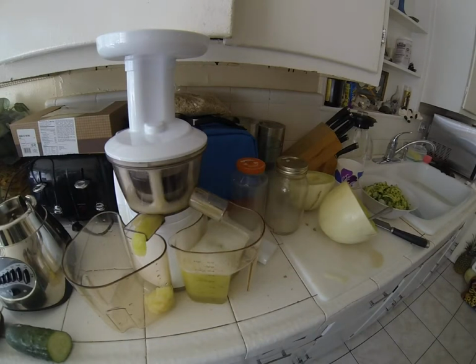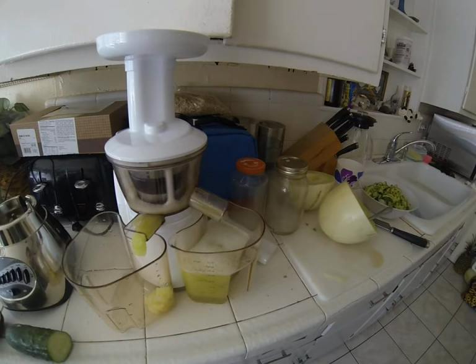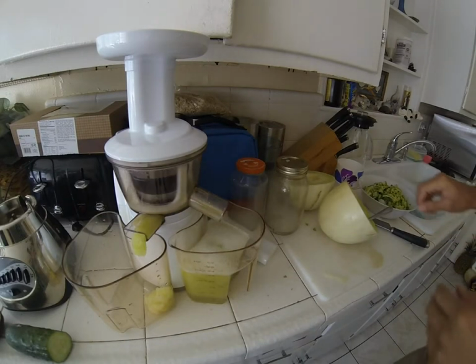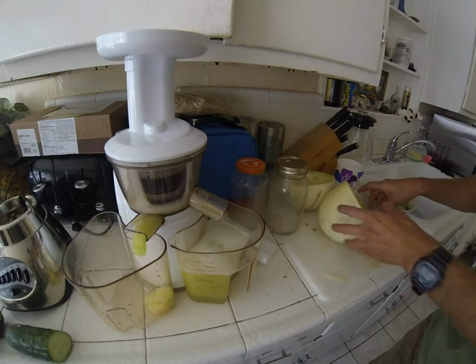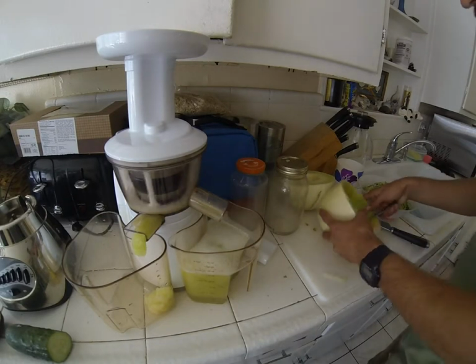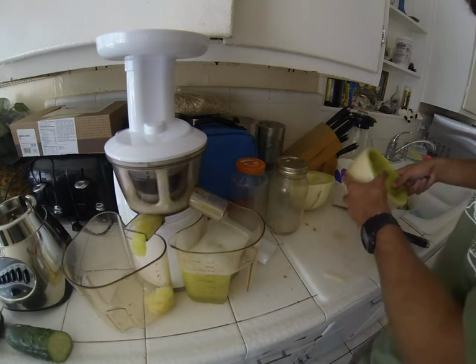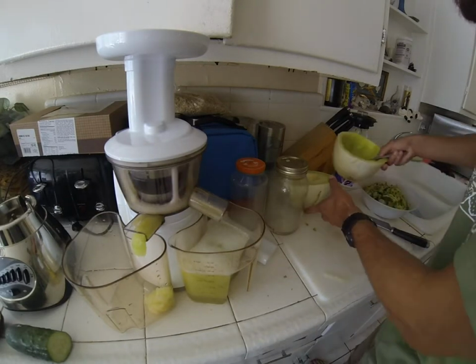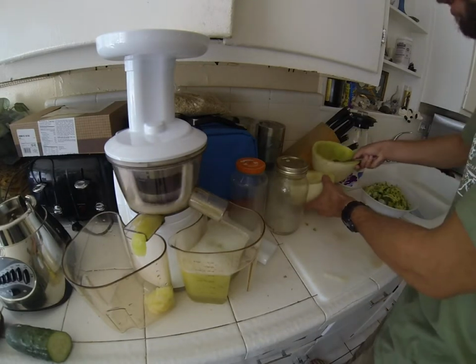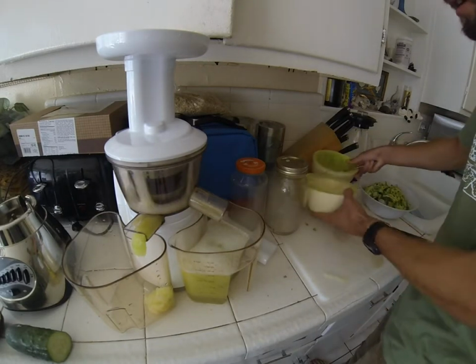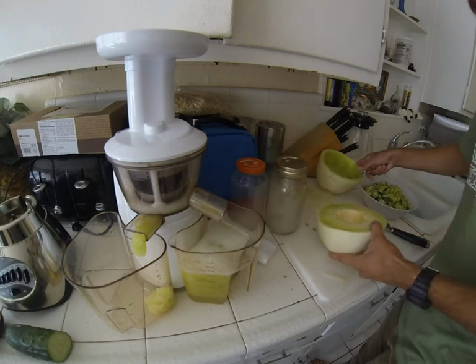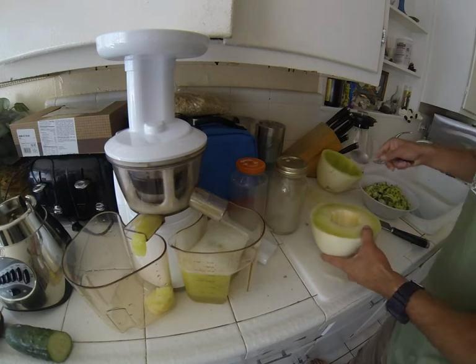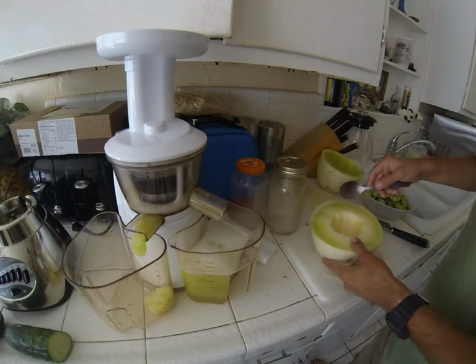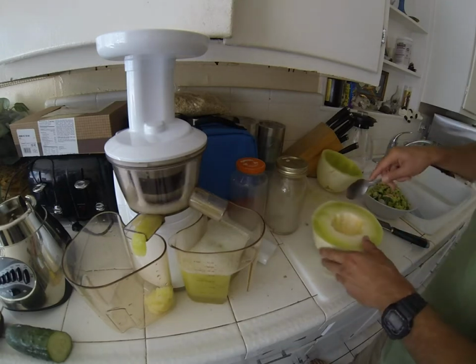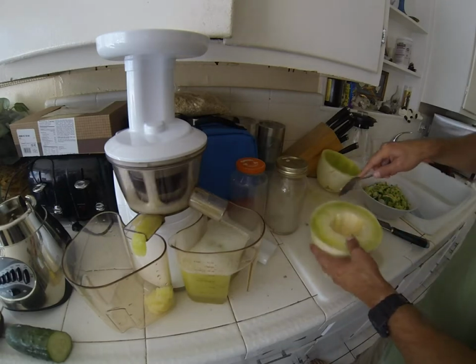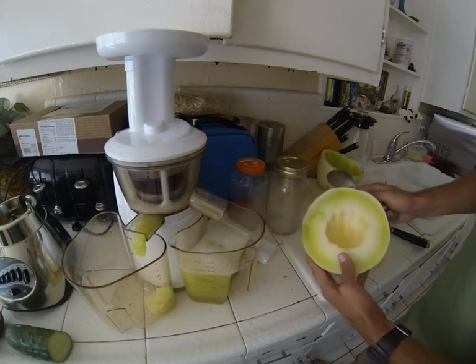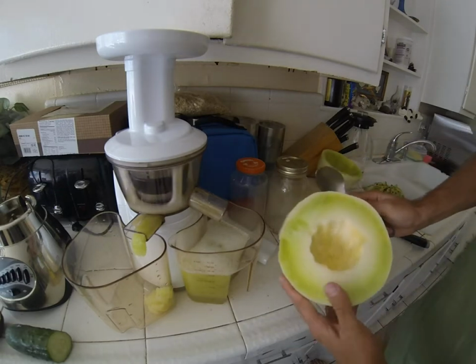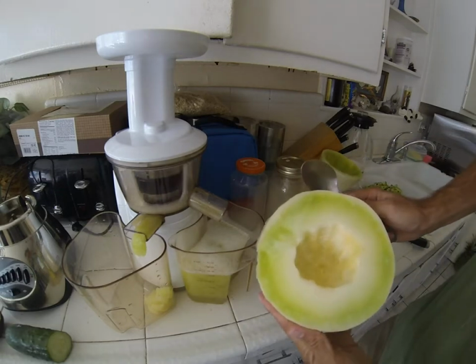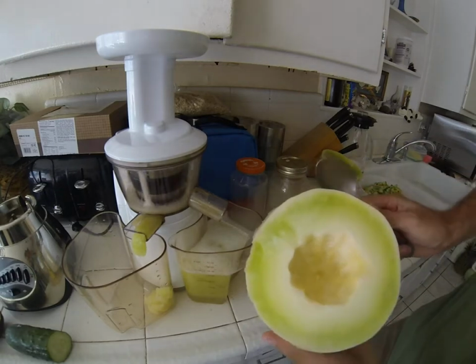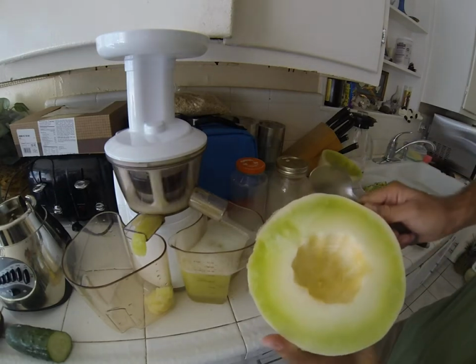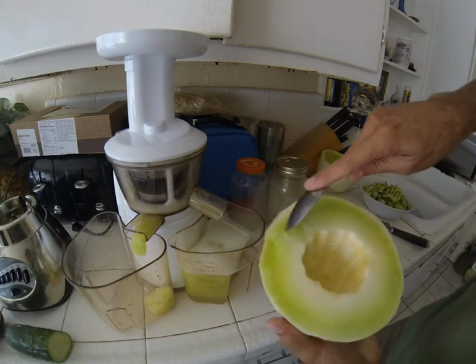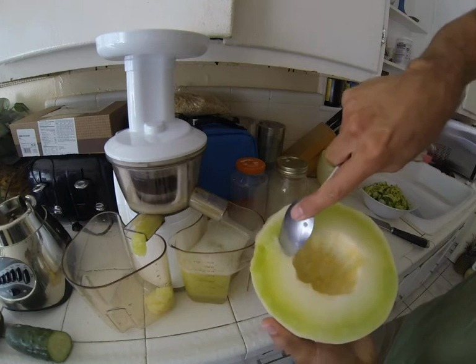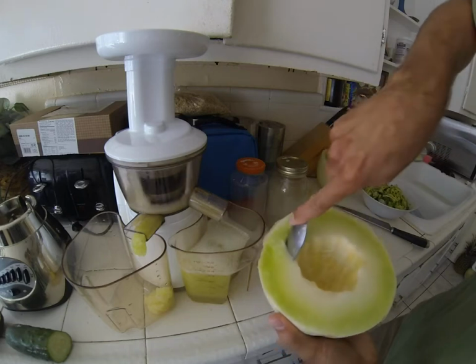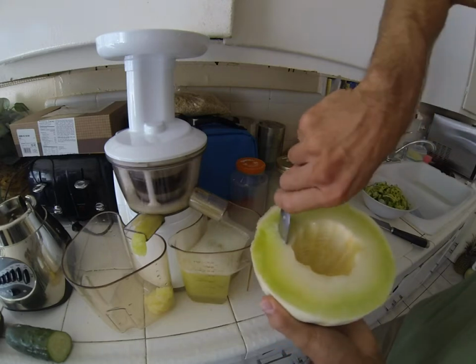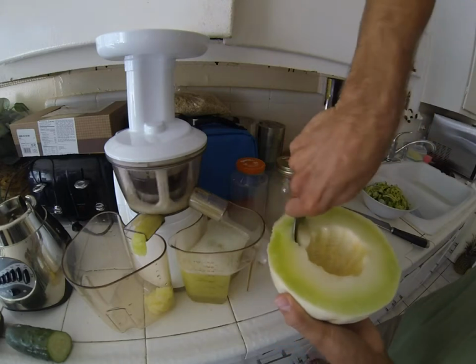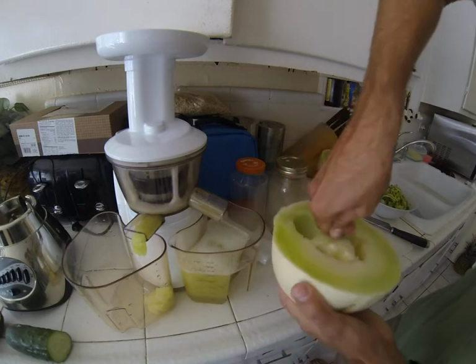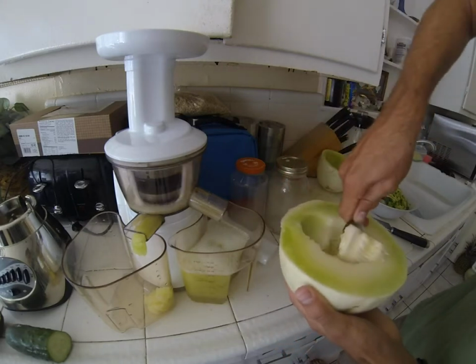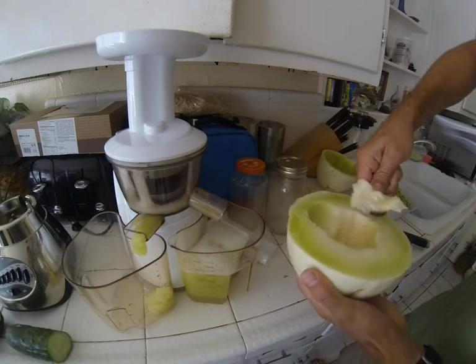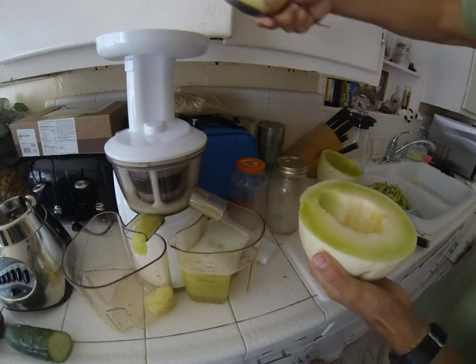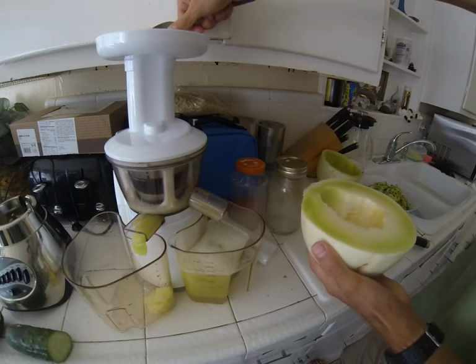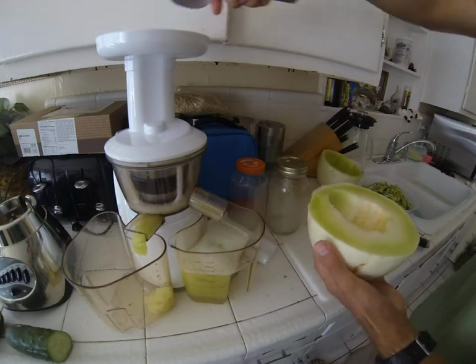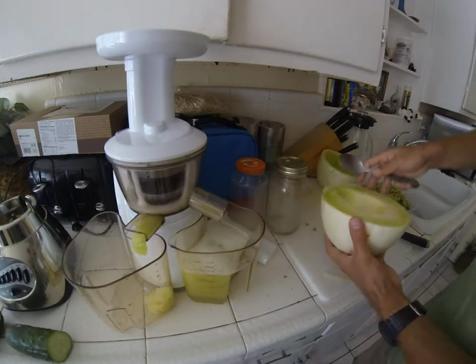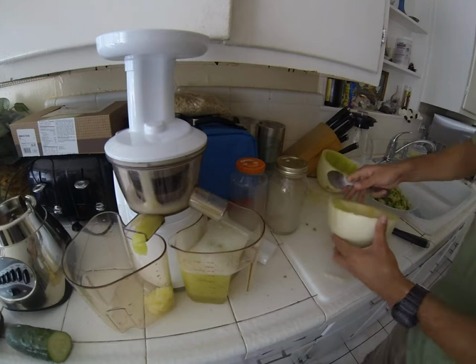Hey, what's up guys? Got some honey juice right here — what it is, it's a honeydew melon, you can see here, super ripe. And all I'm doing is just throwing it in the Kurom juicer.